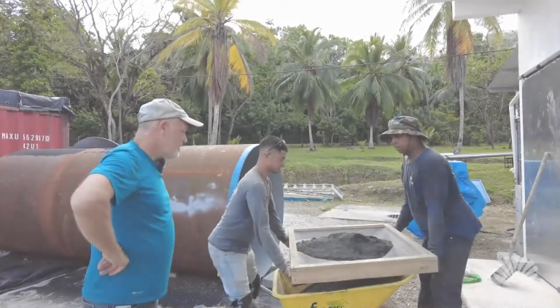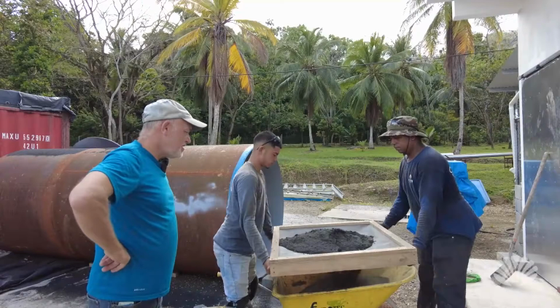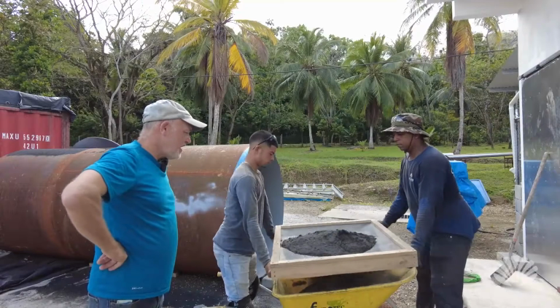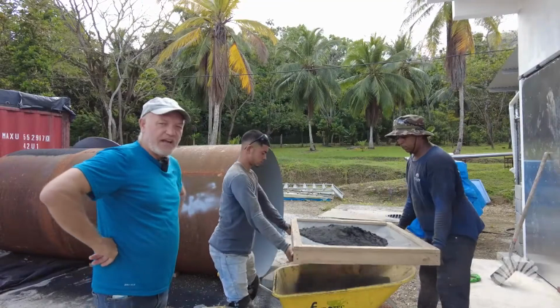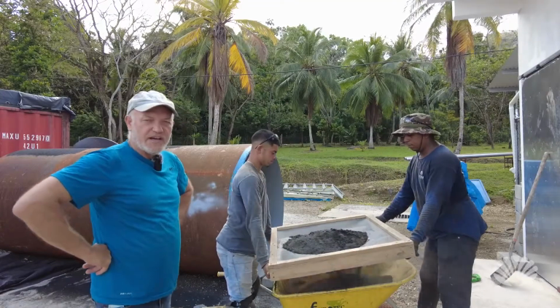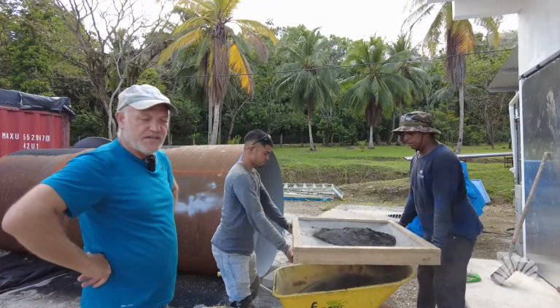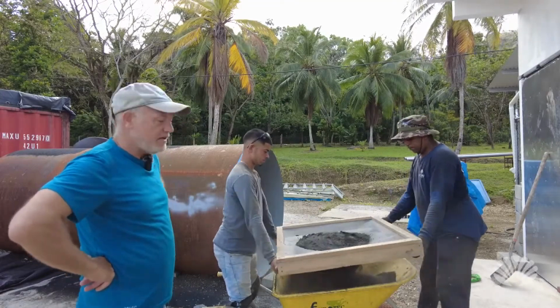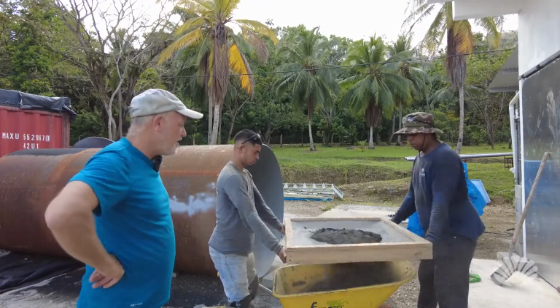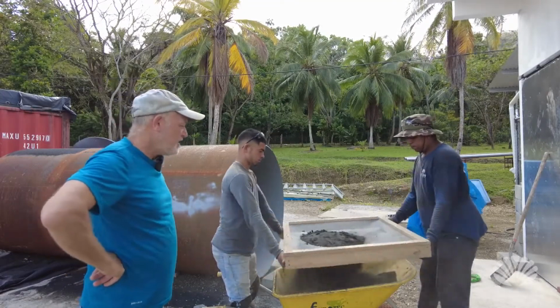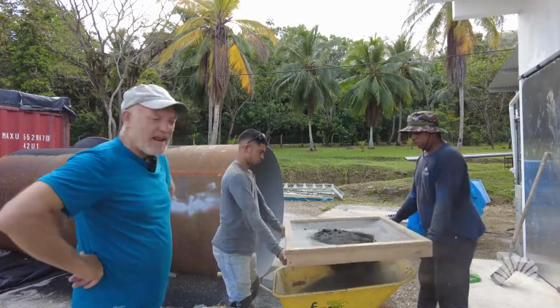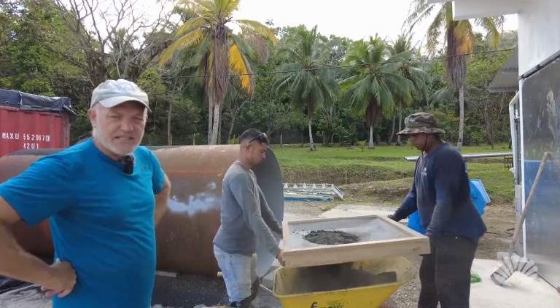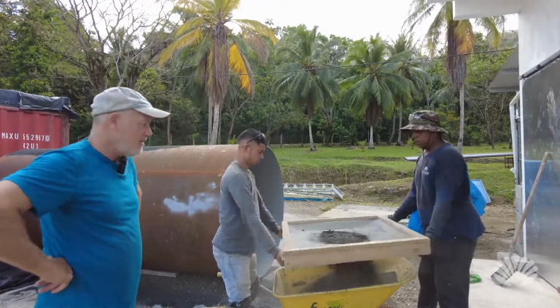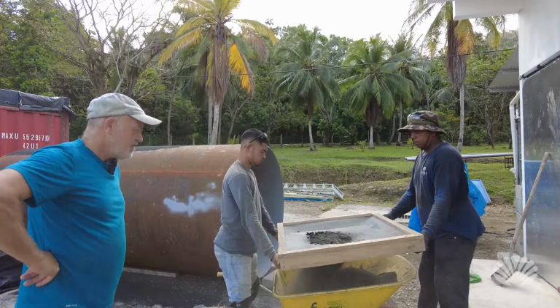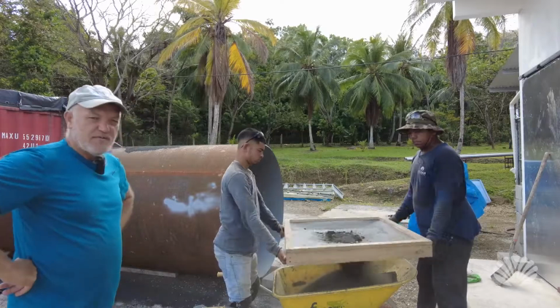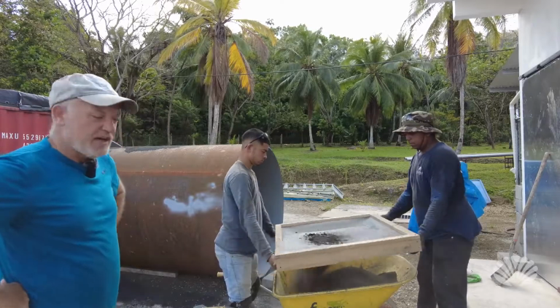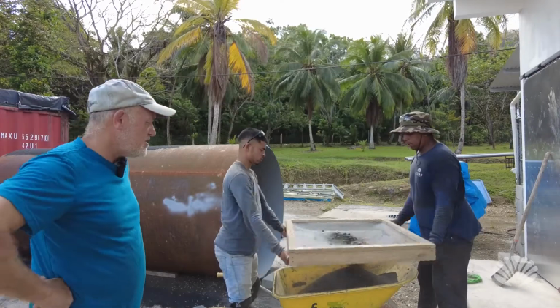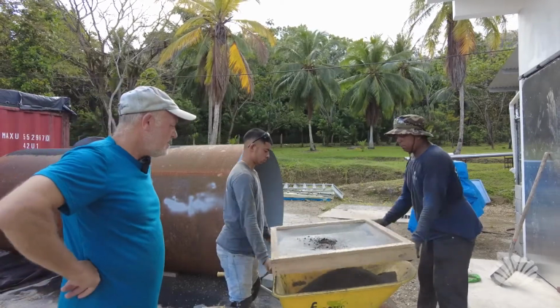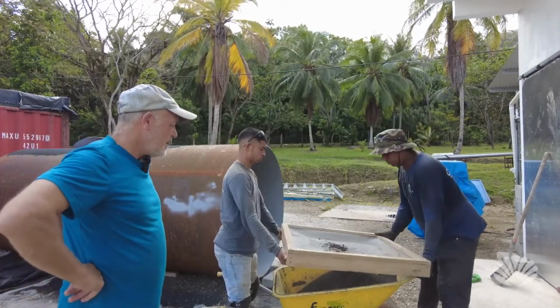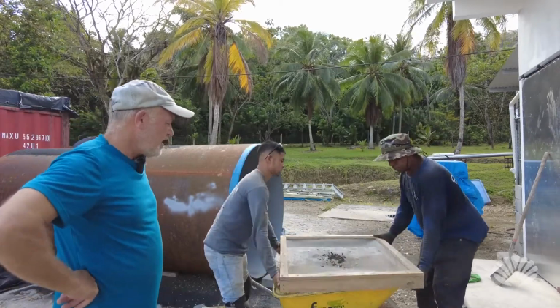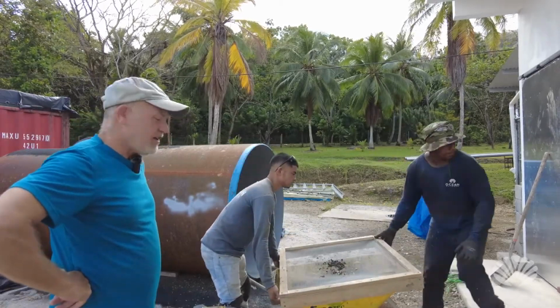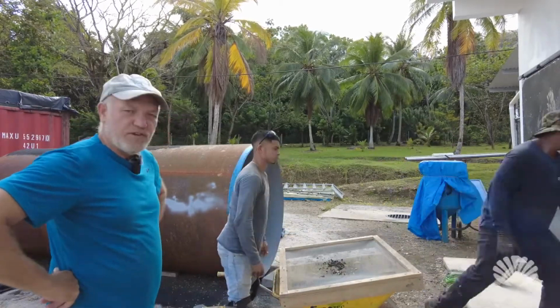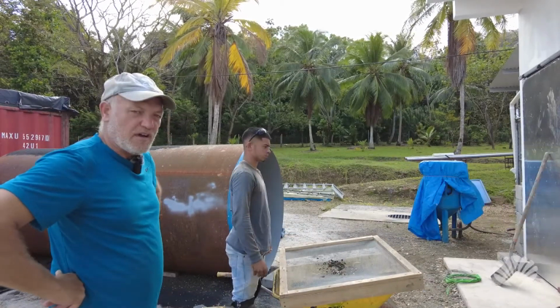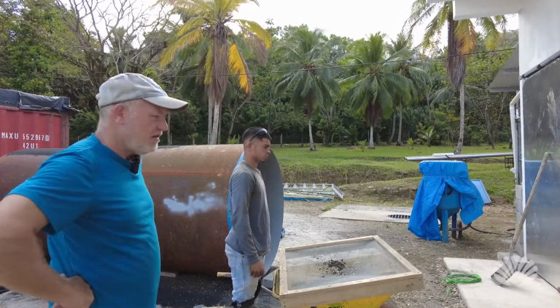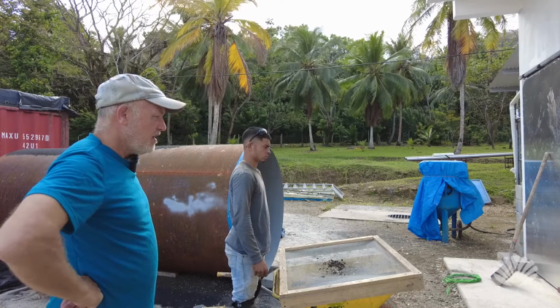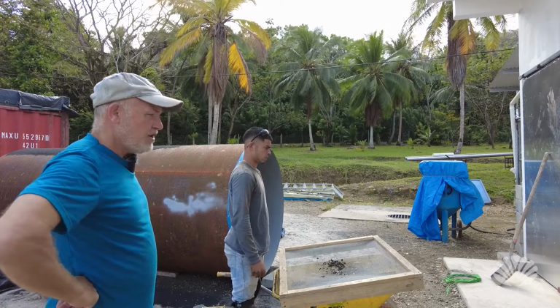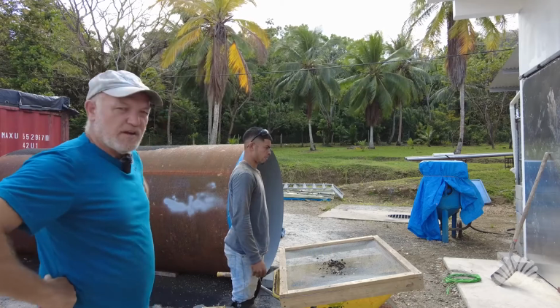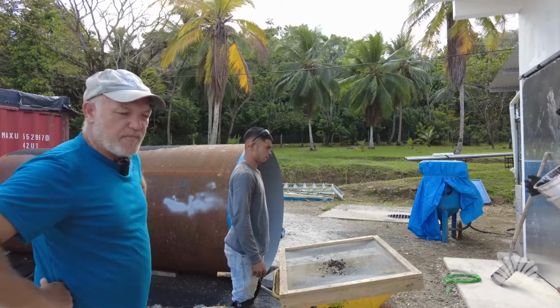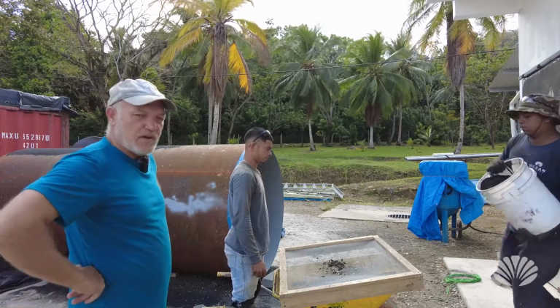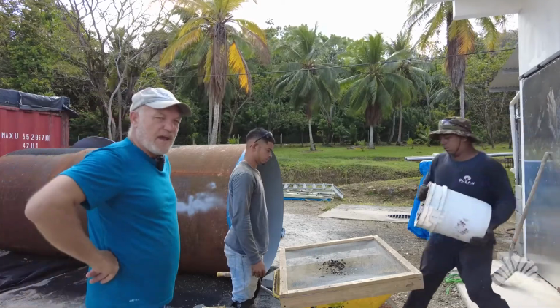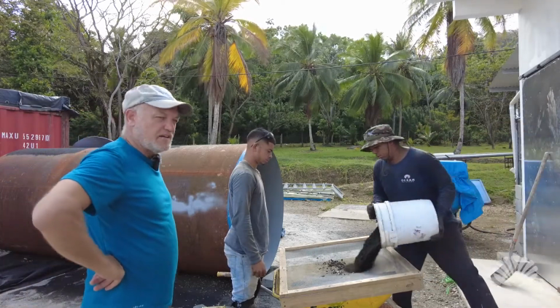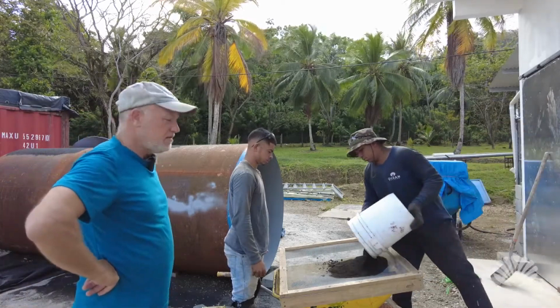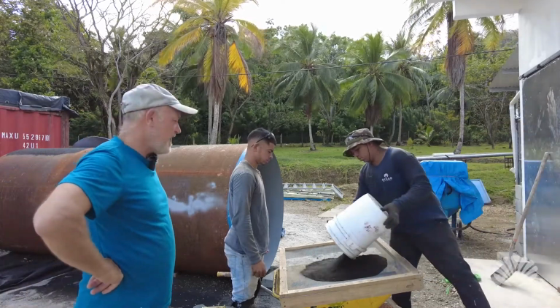We're just here today. The guys are sifting out the sandblasting sand. Basically, we recycle this and we'll get two or three uses out of it. It's usually ordered in bulk, one-ton bags.